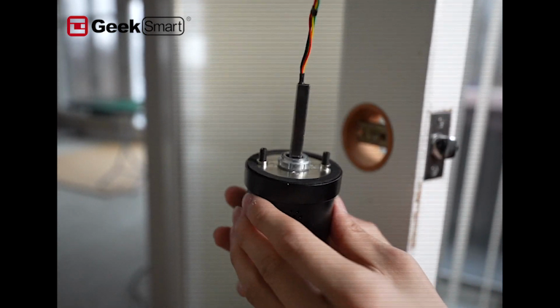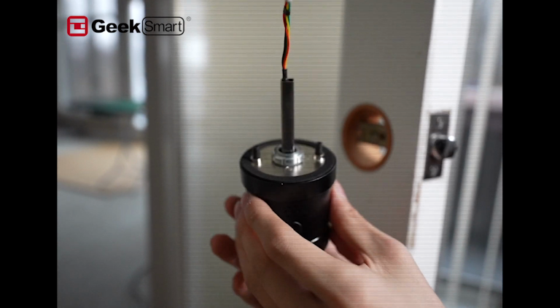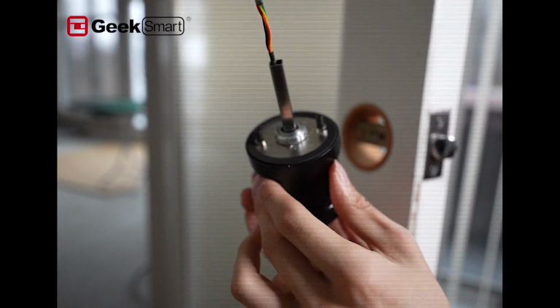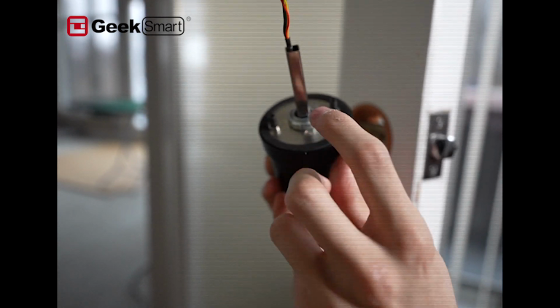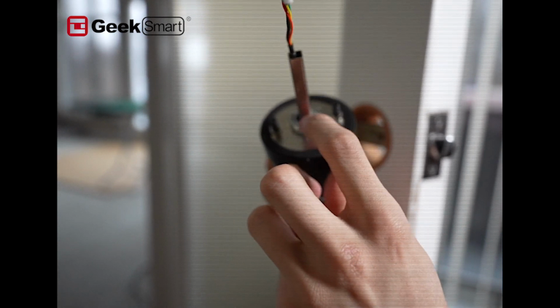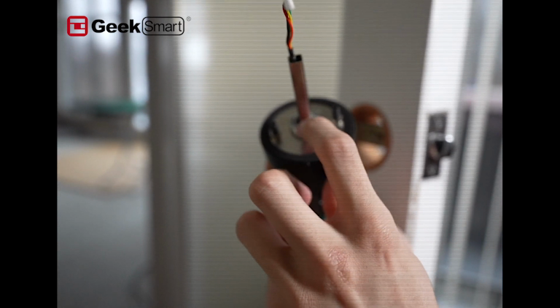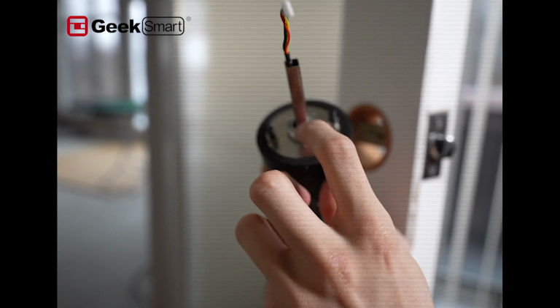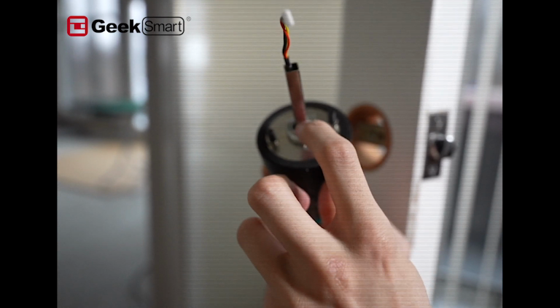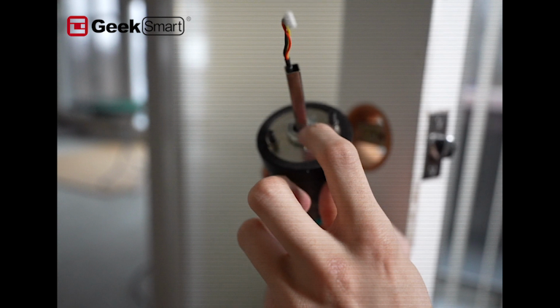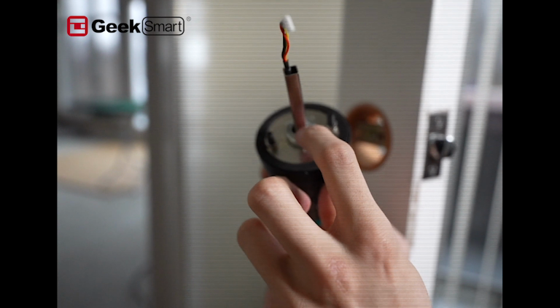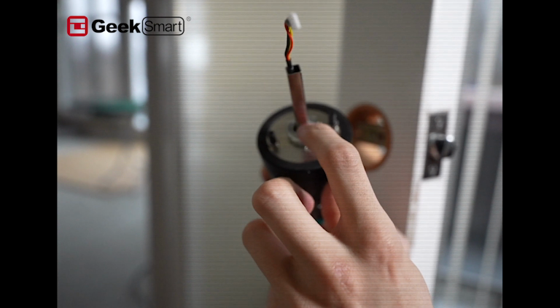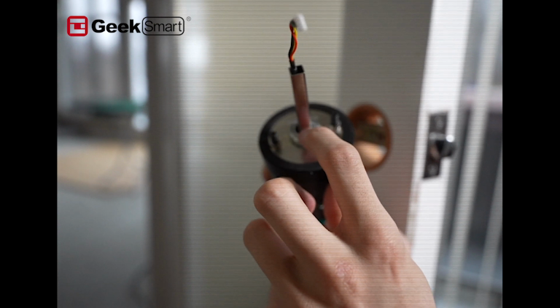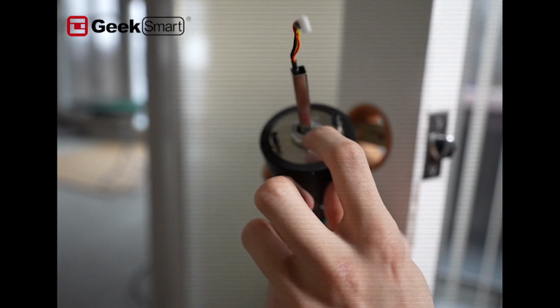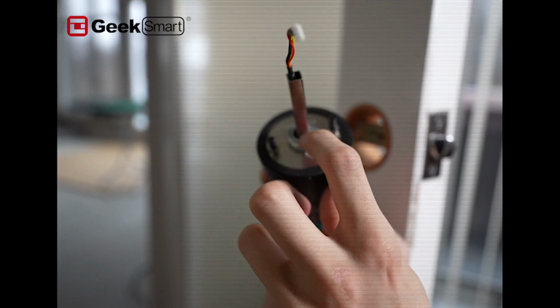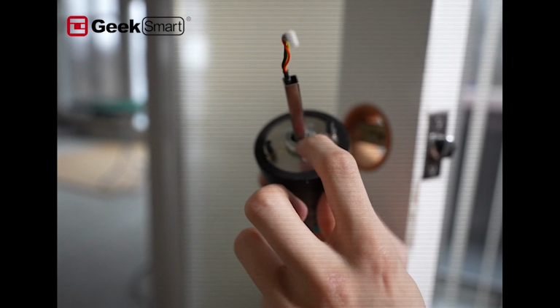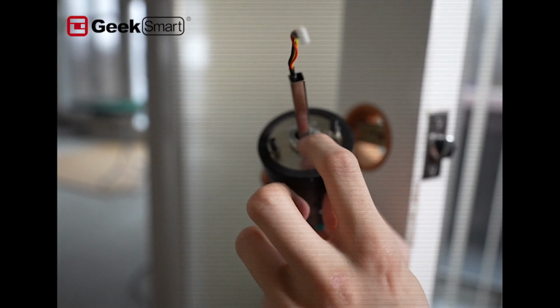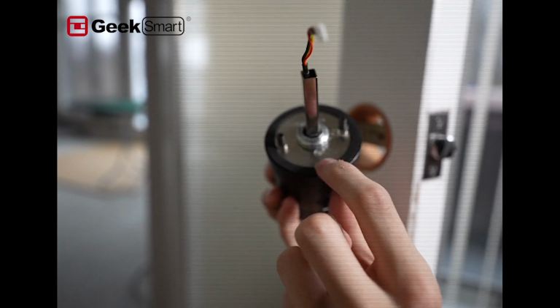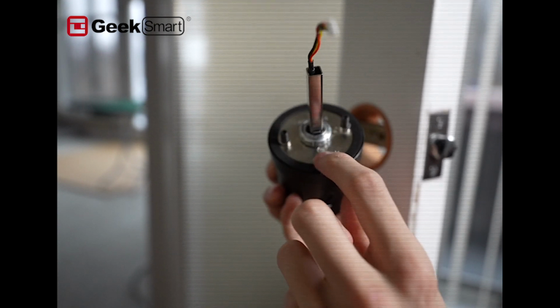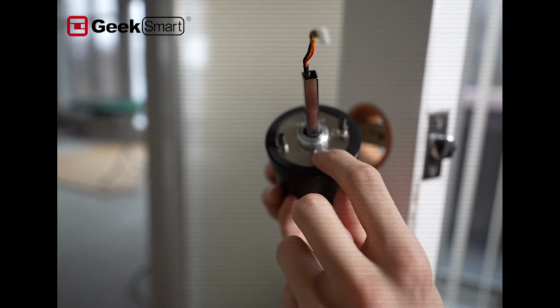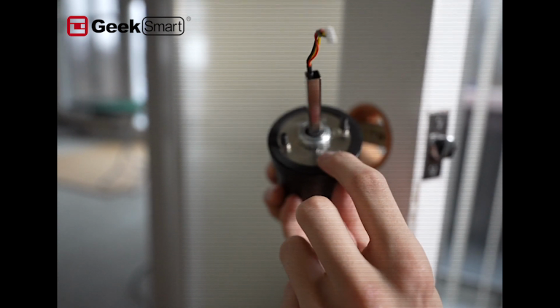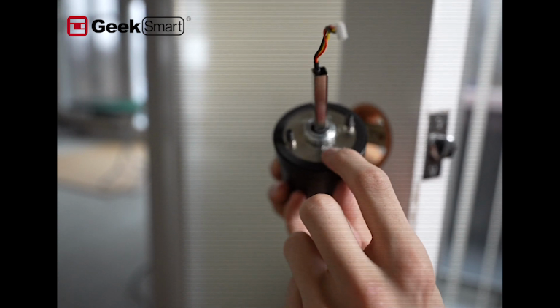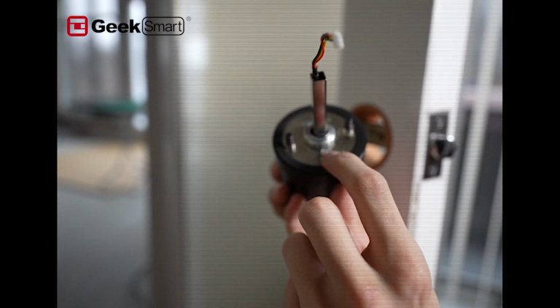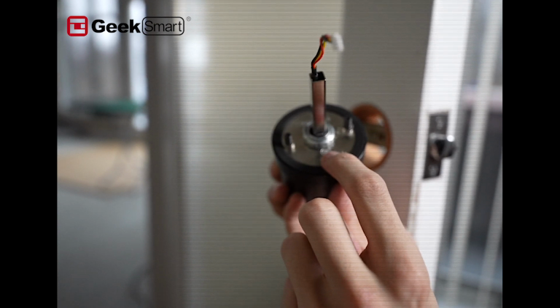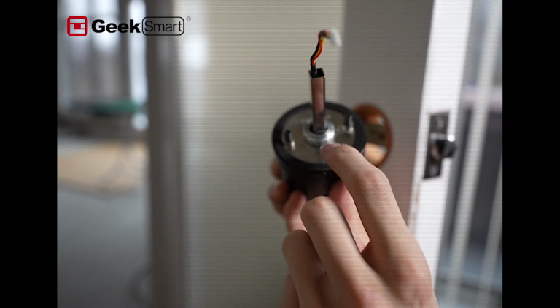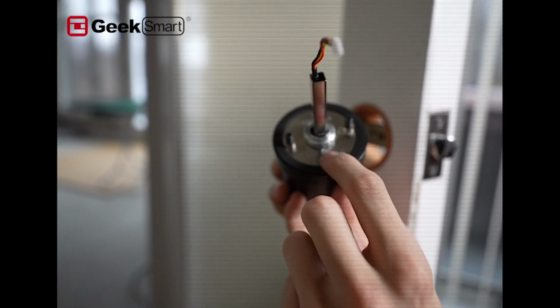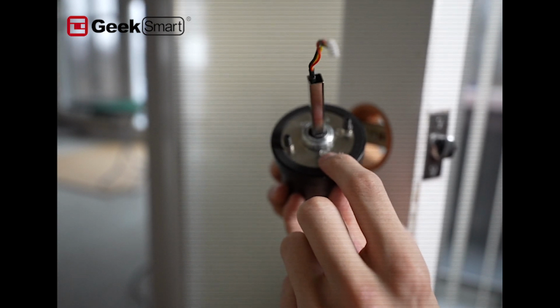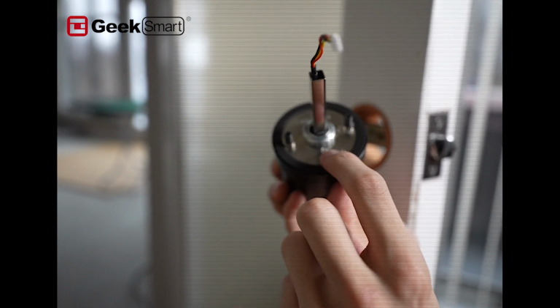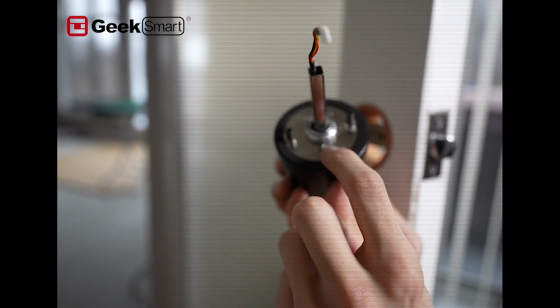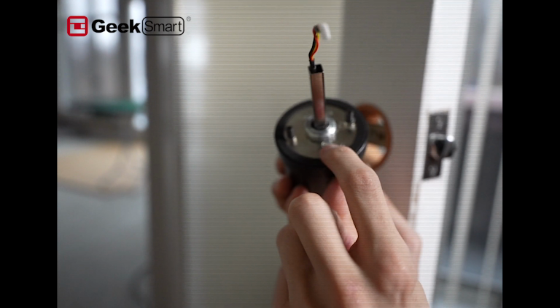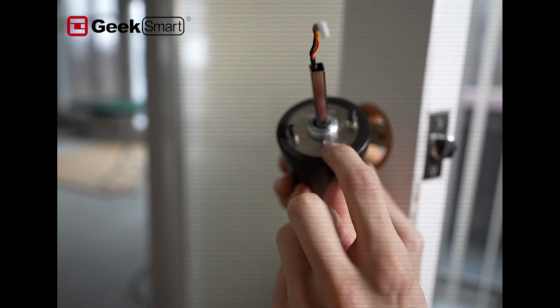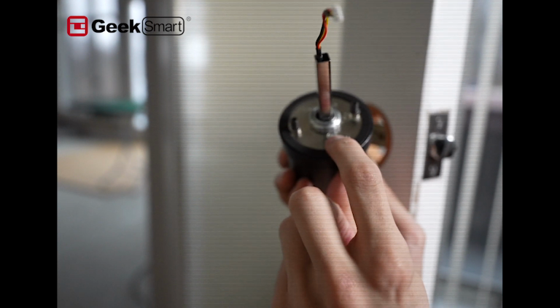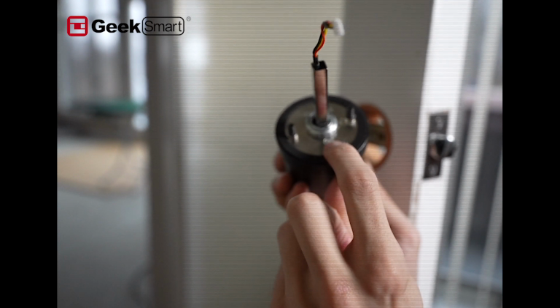Make sure that your spindle port clippers fit into the letter S, which is the neutral position. This is very, very important.